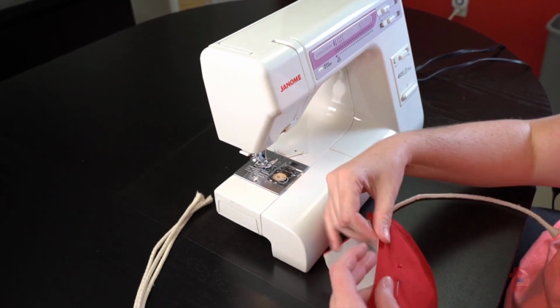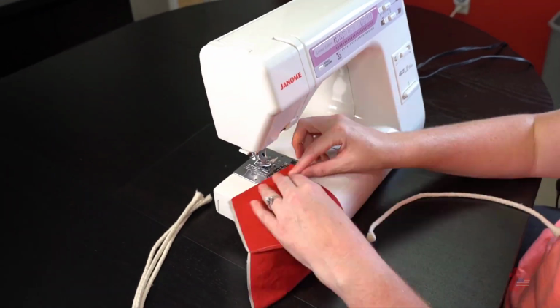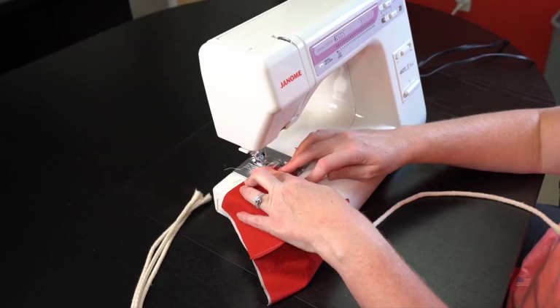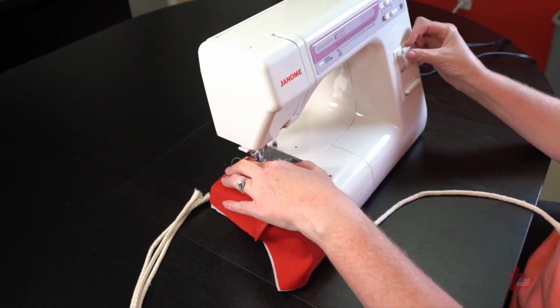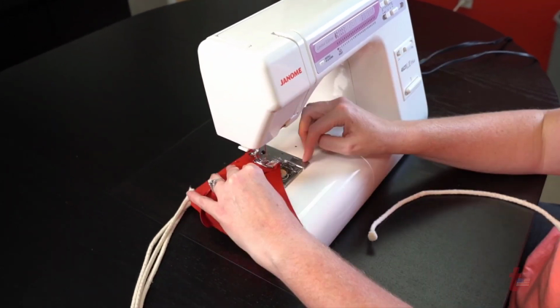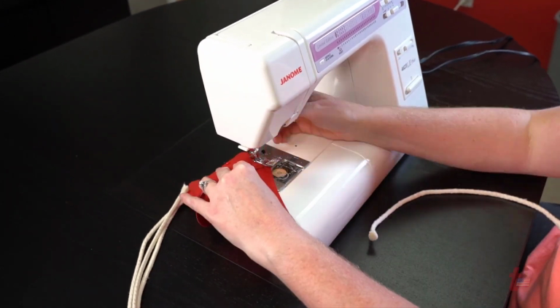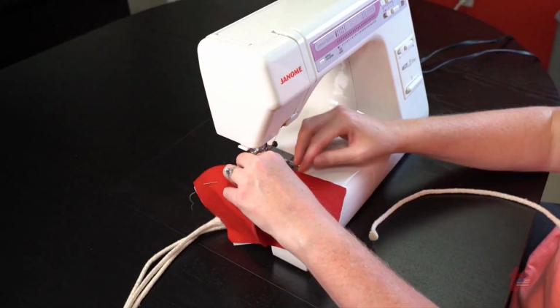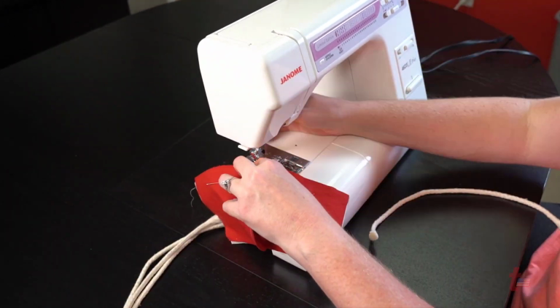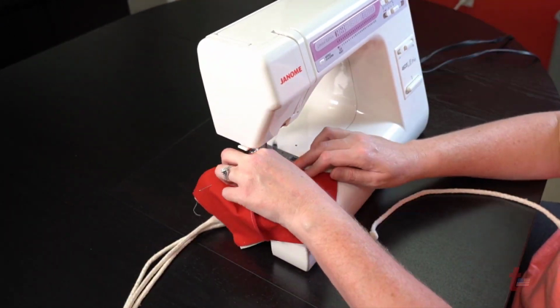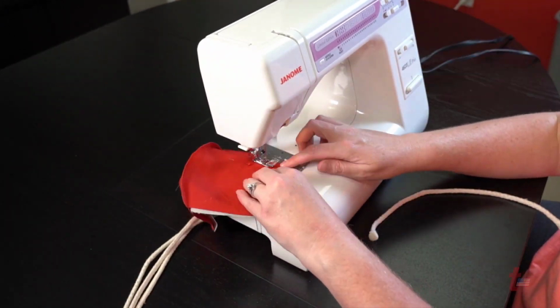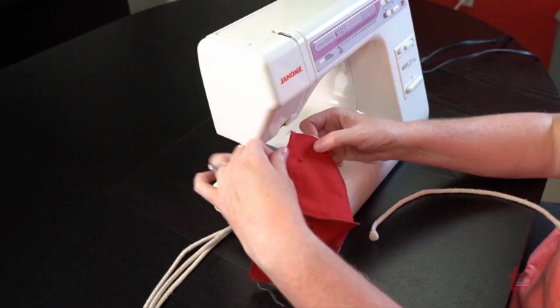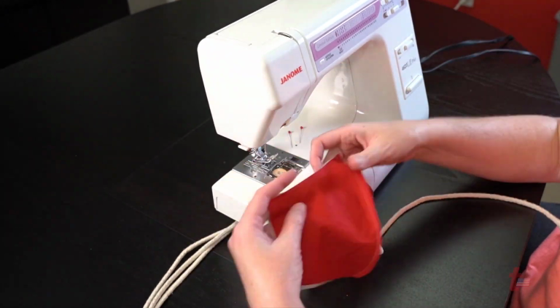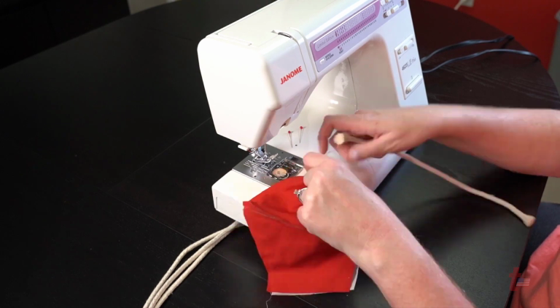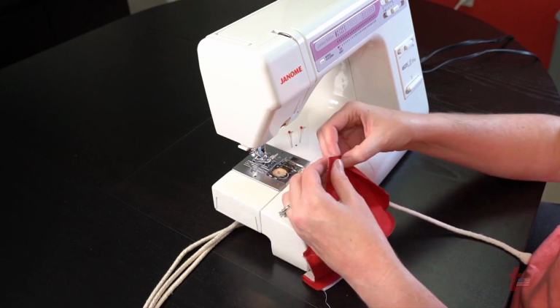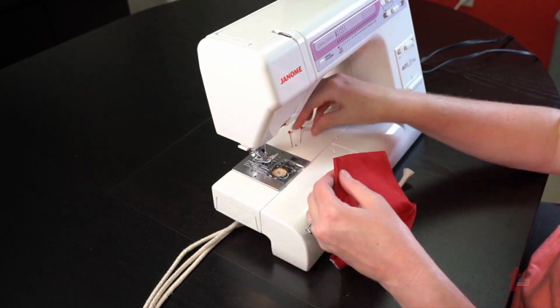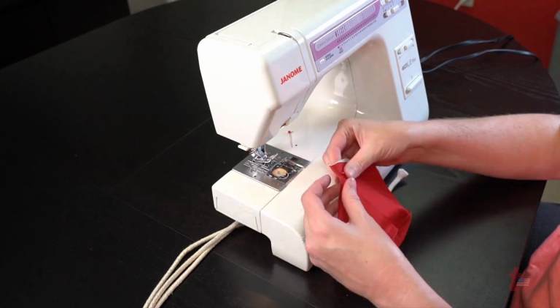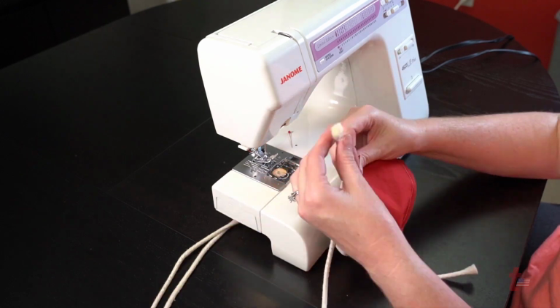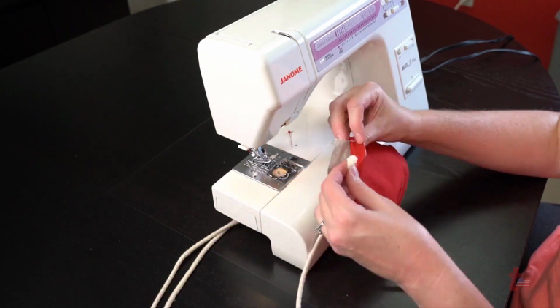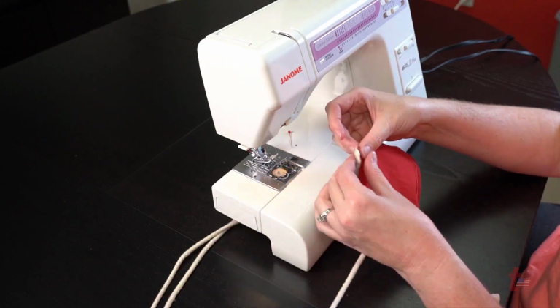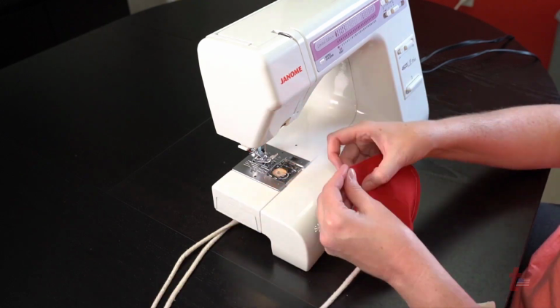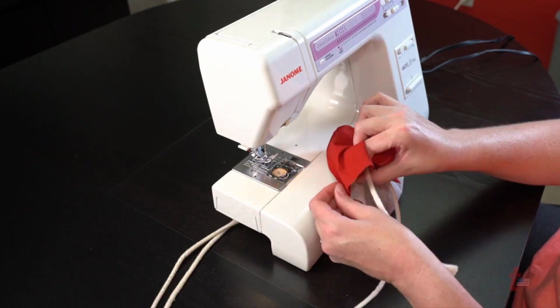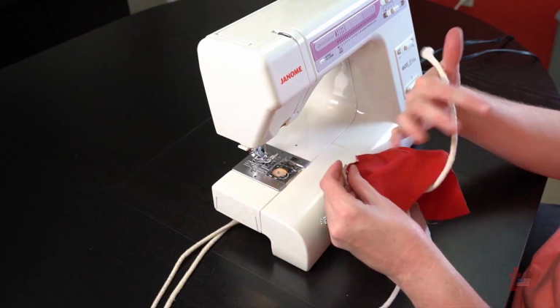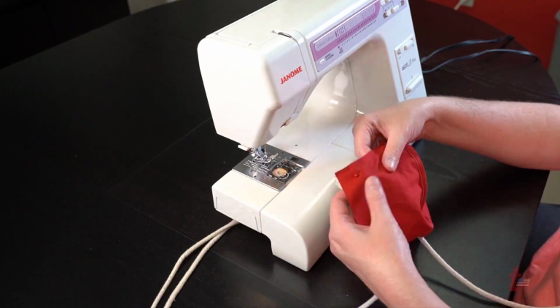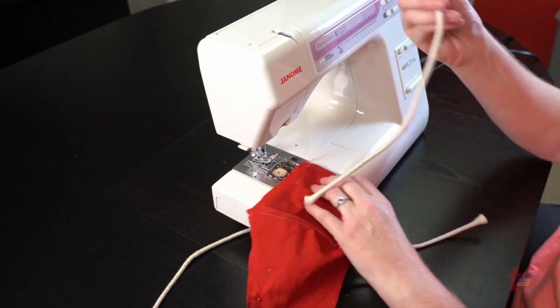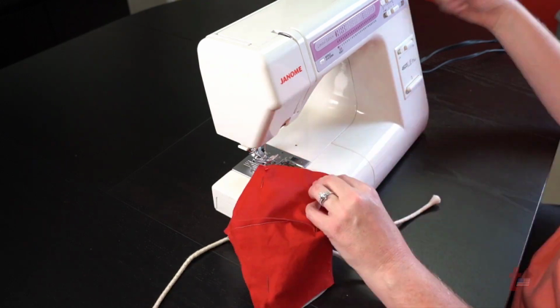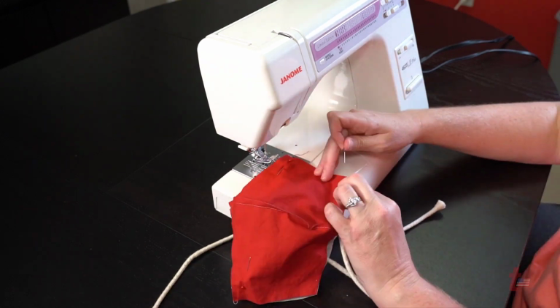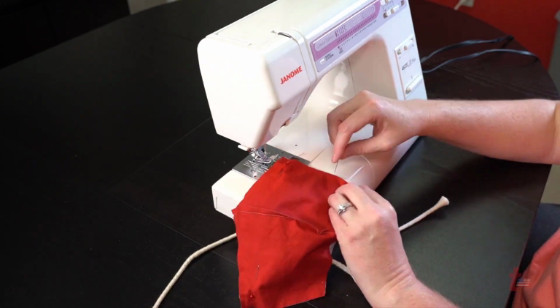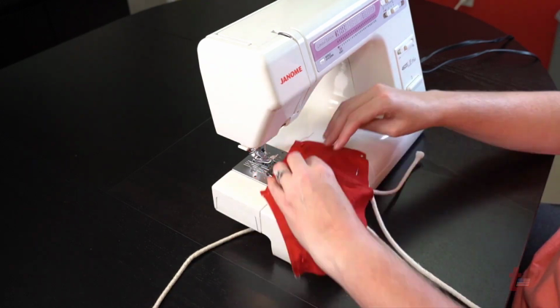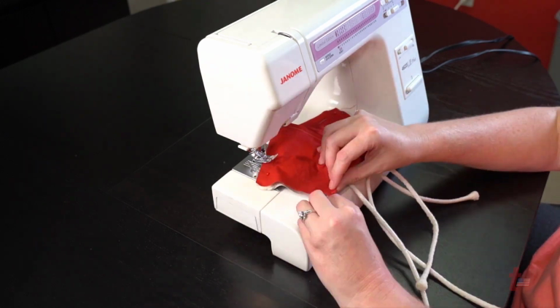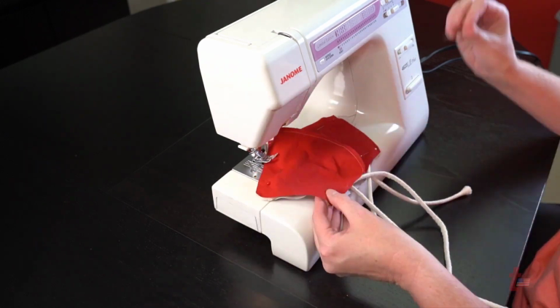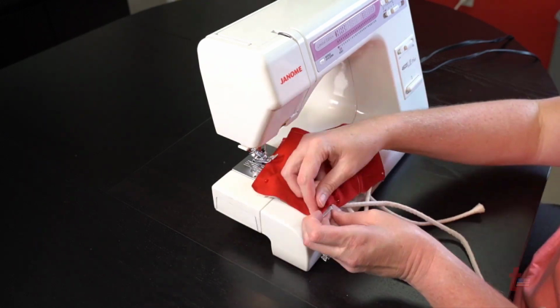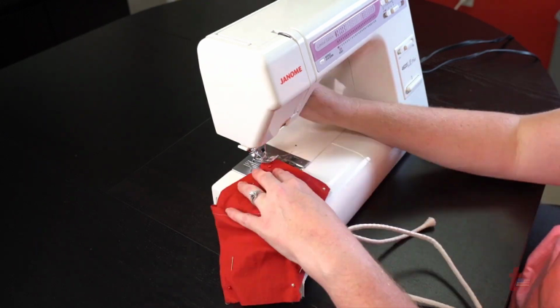Once you have fit the two colors together, go ahead and place the cording in, pin those cords together, then go ahead and sew each of the sides of the mask.